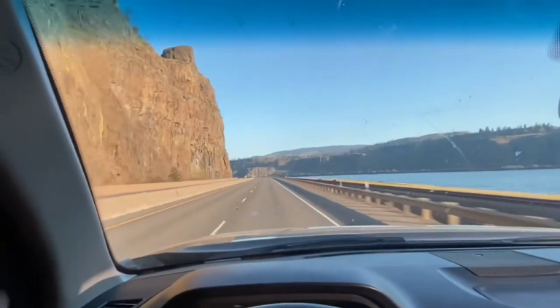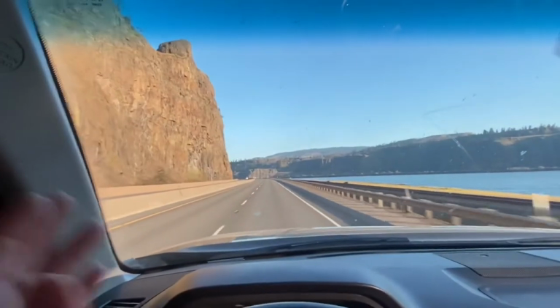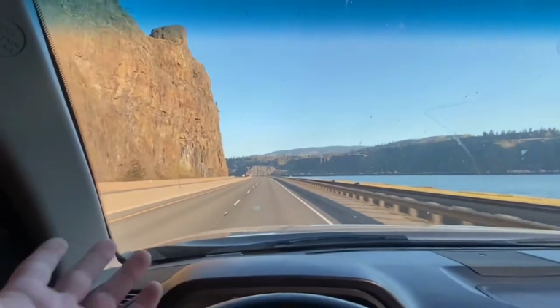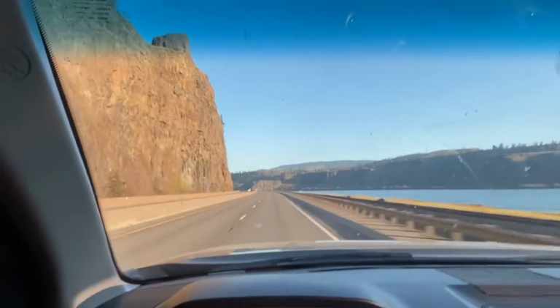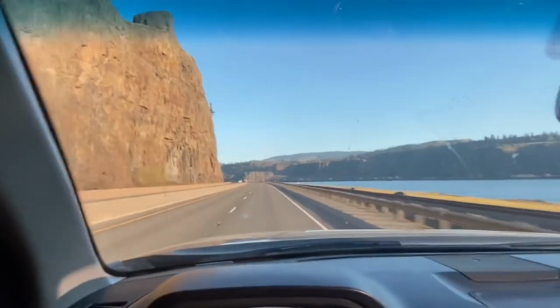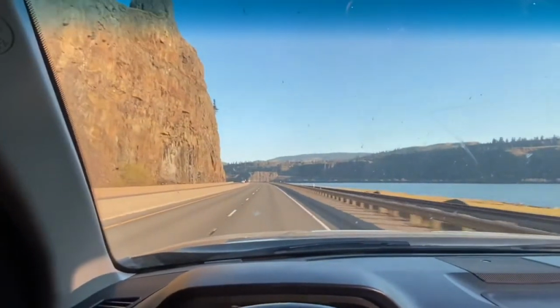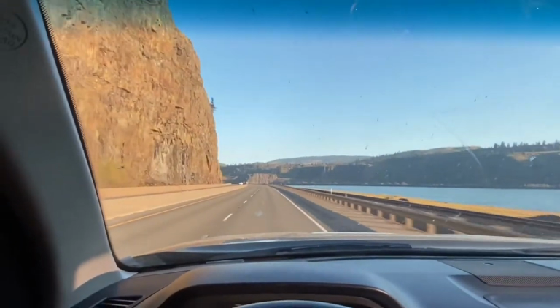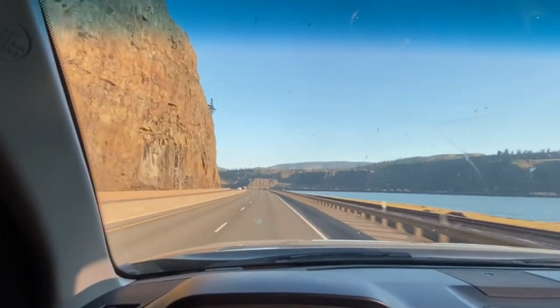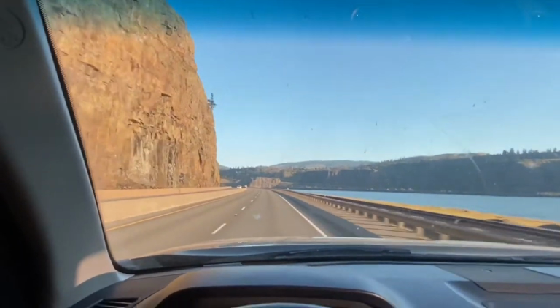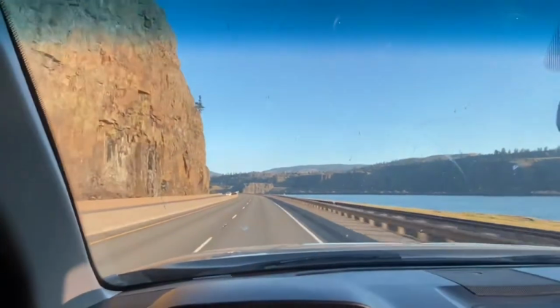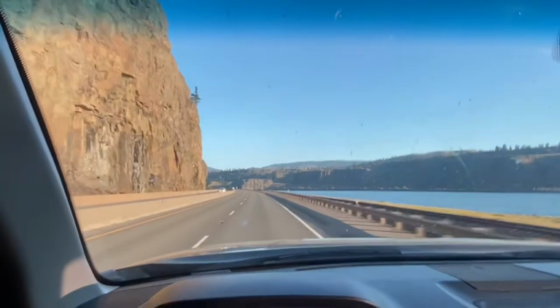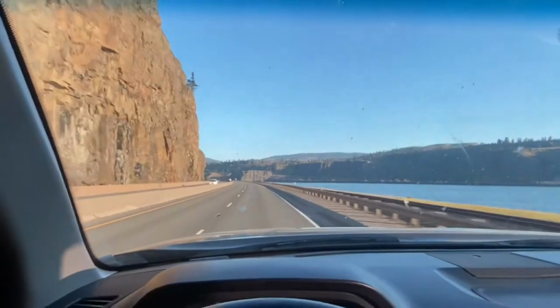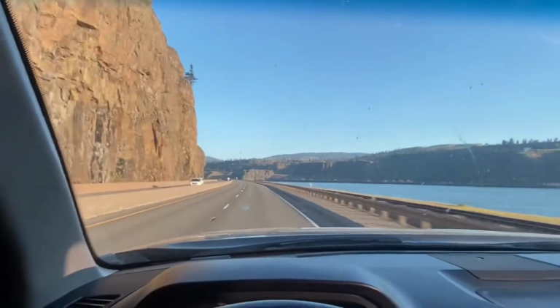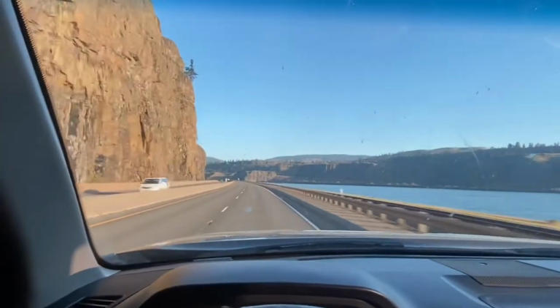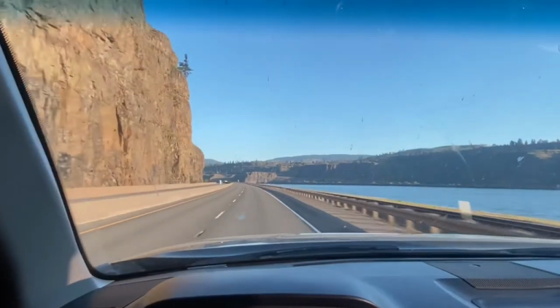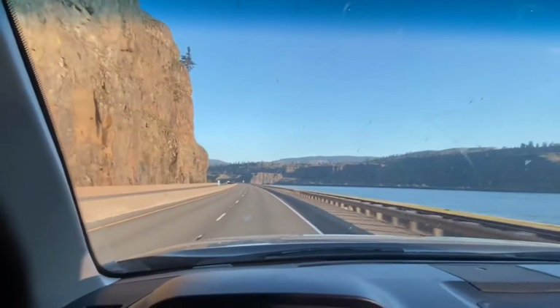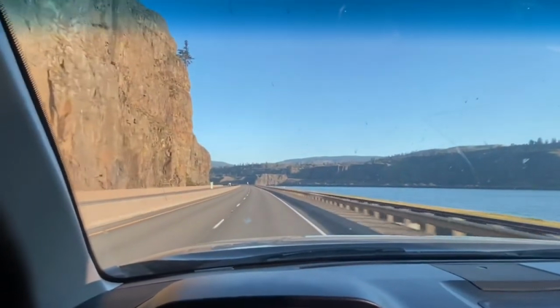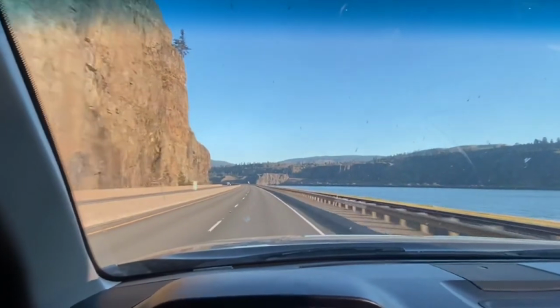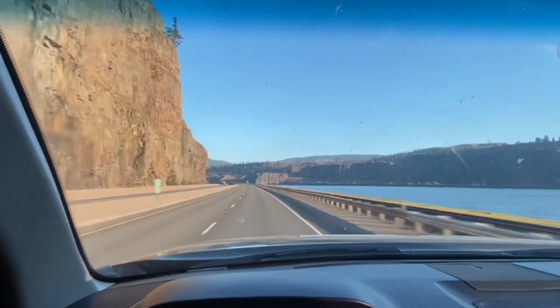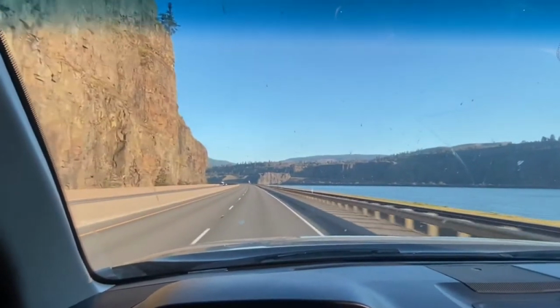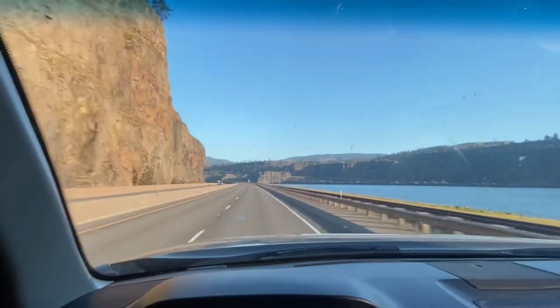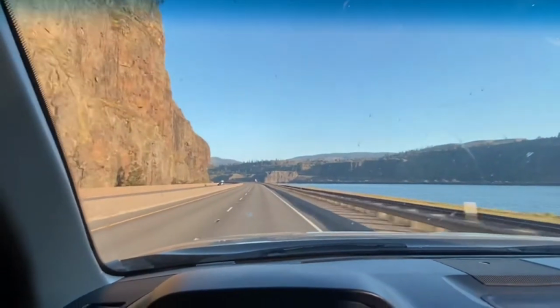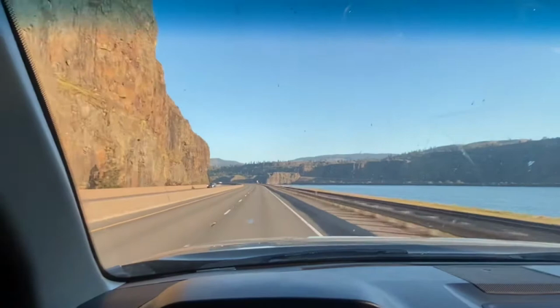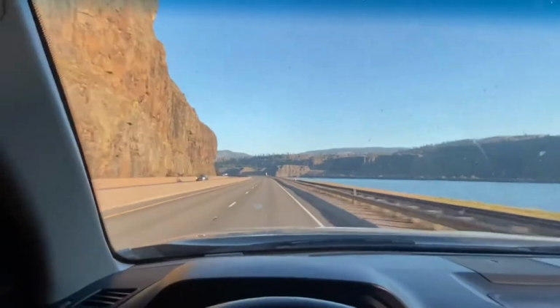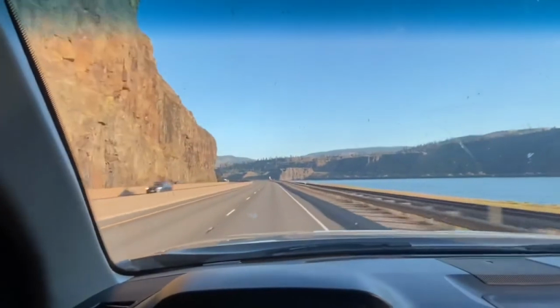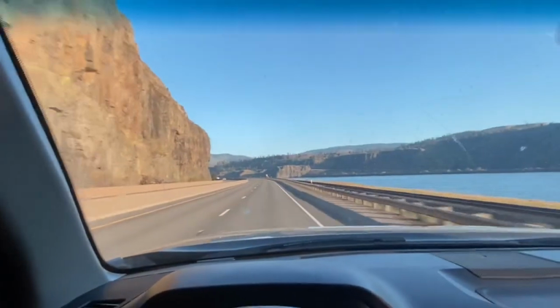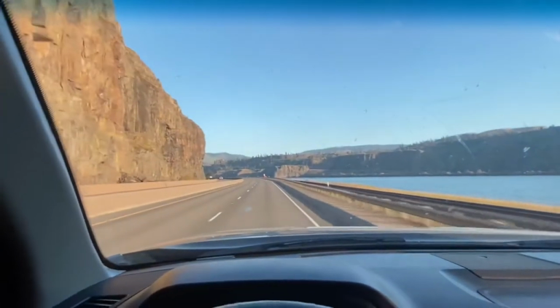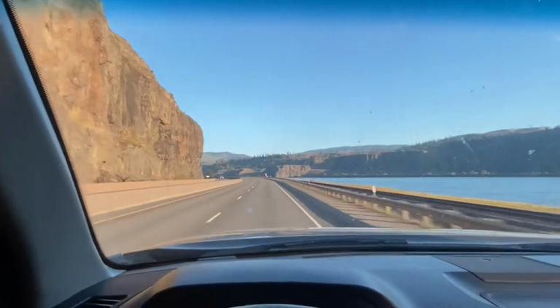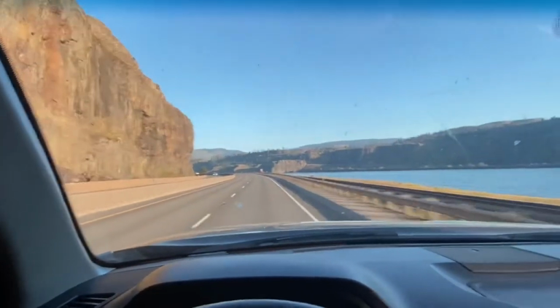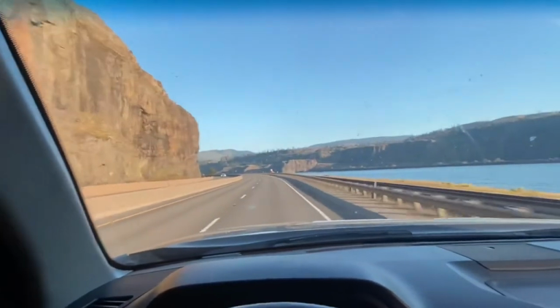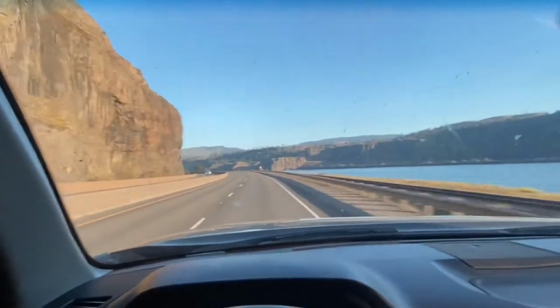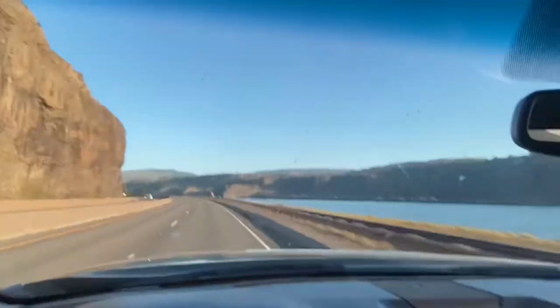I almost forgot — I'll put at the end of this video the scale ticket for this load. I believe it was a little over 17,000 pounds. The truck weighs about 62,000, so I'm pulling somewhere around 11, 11.5 thousand.